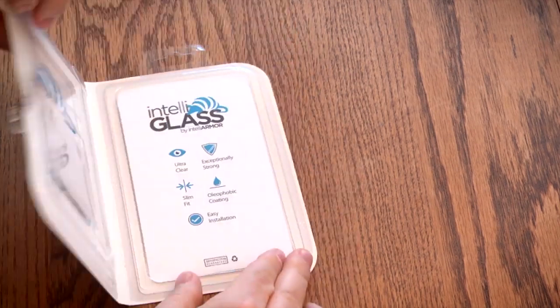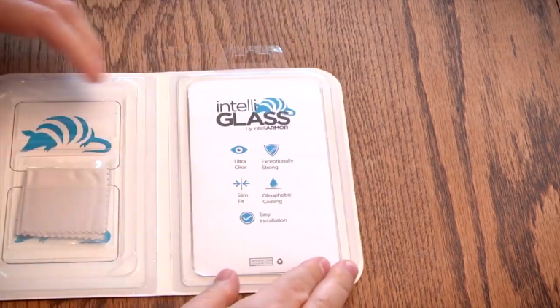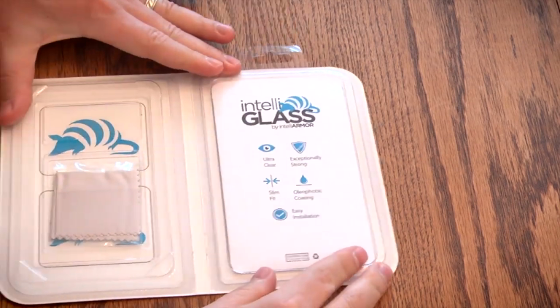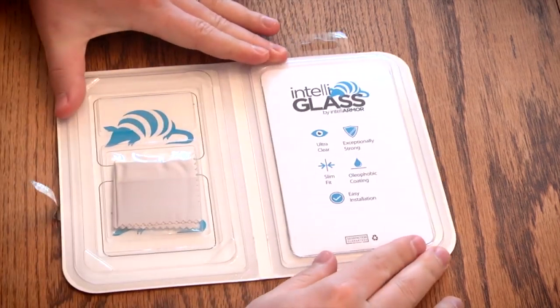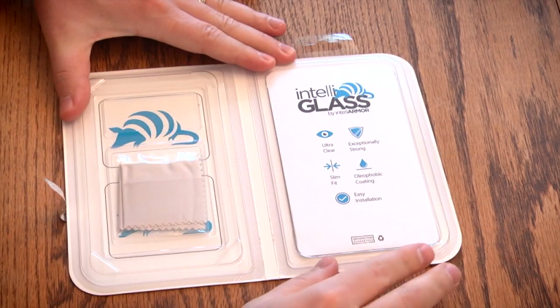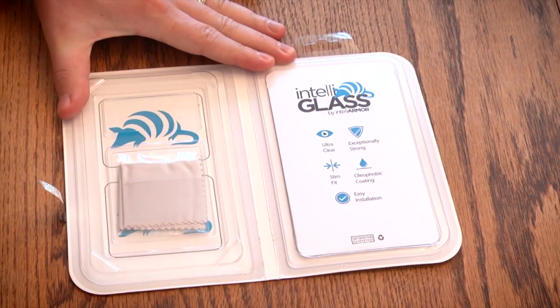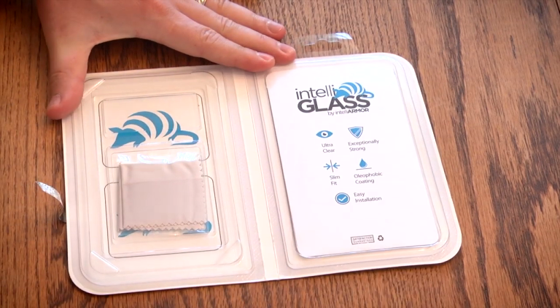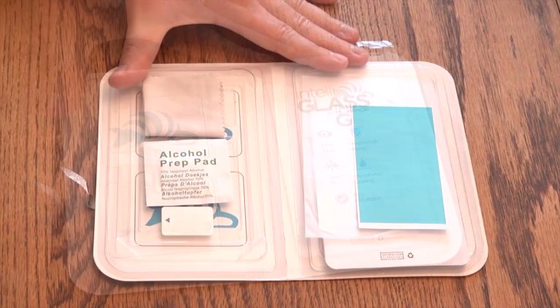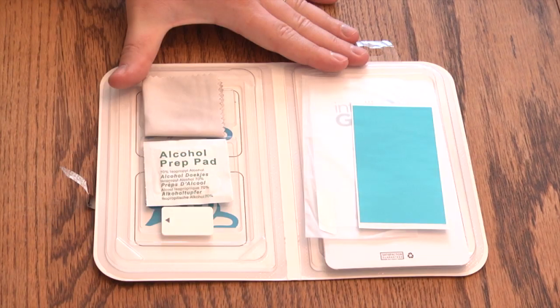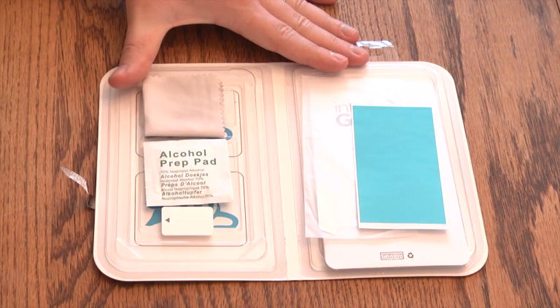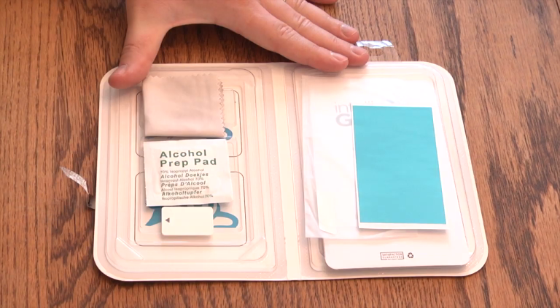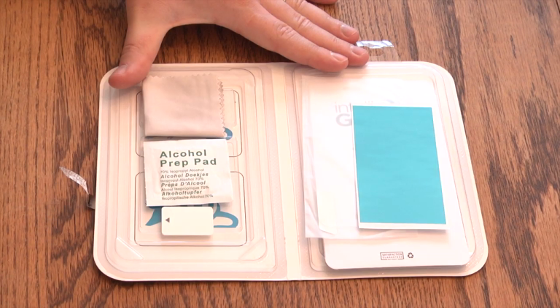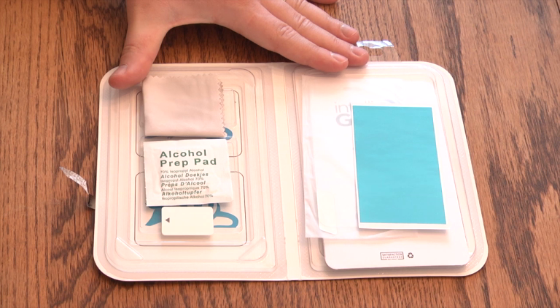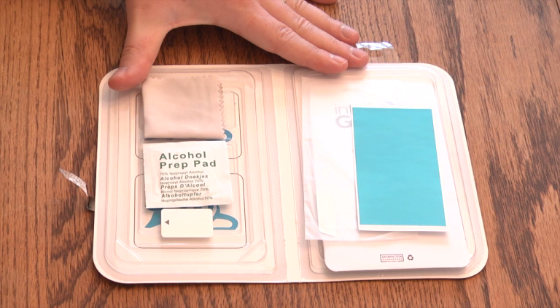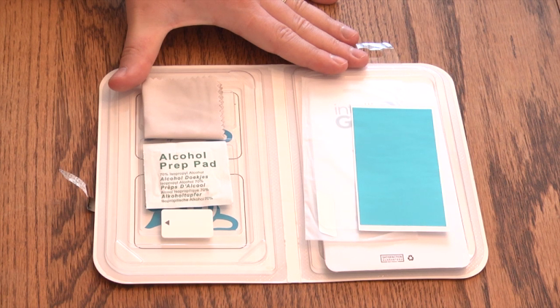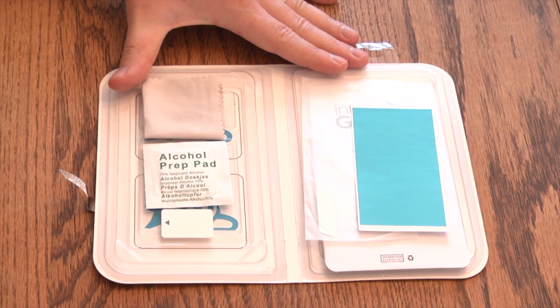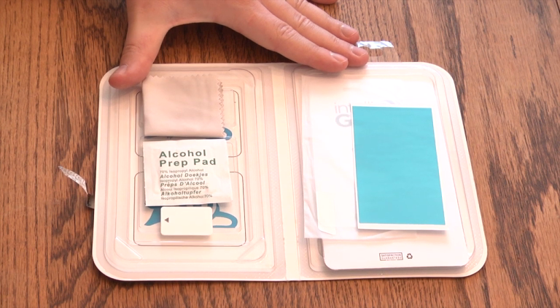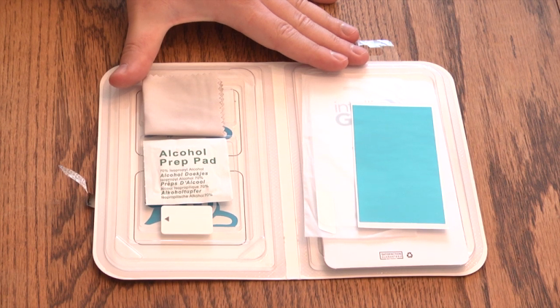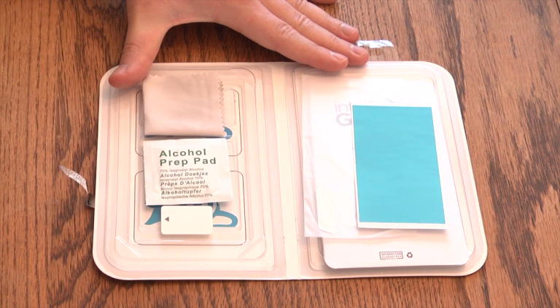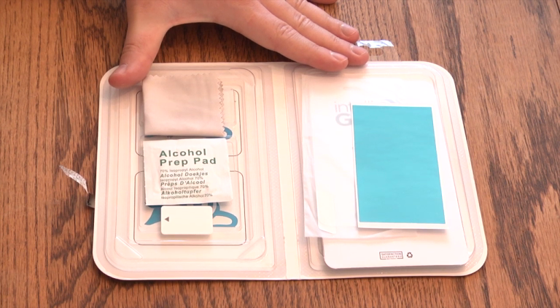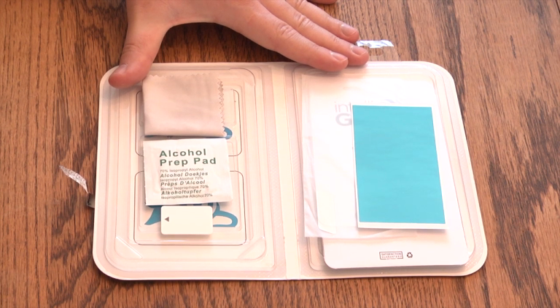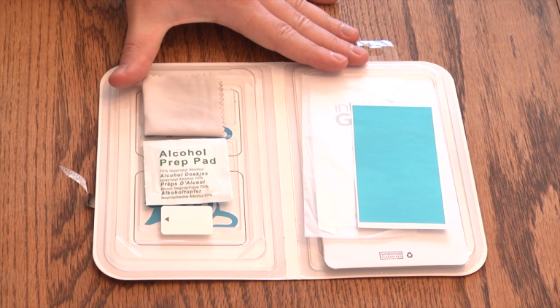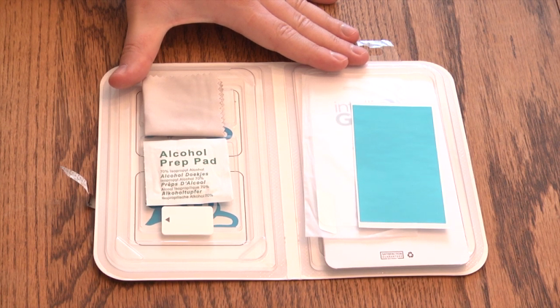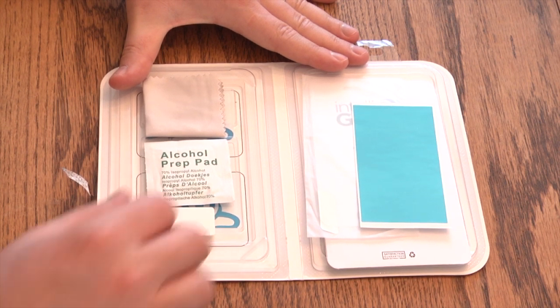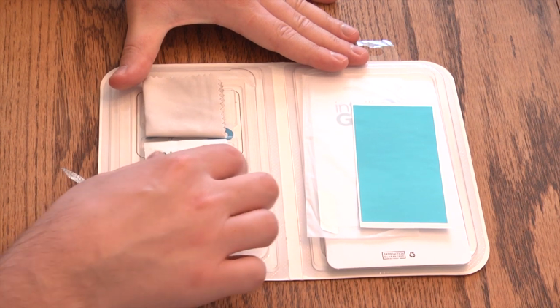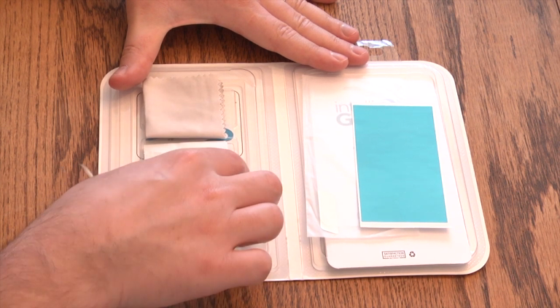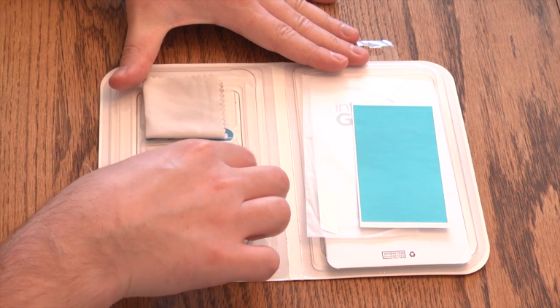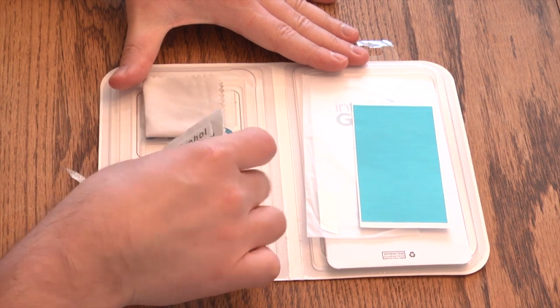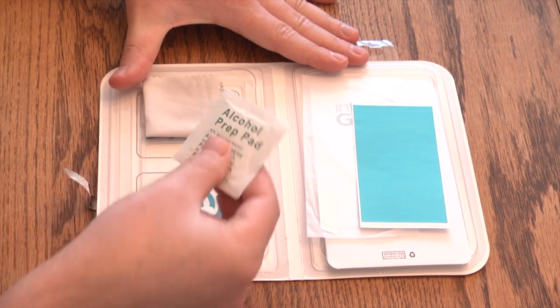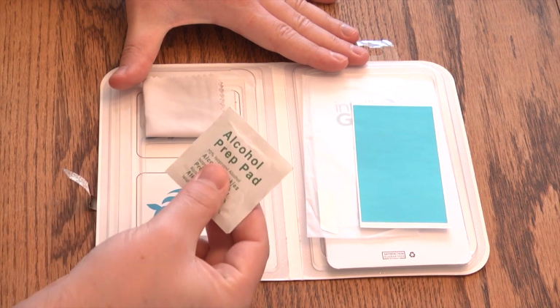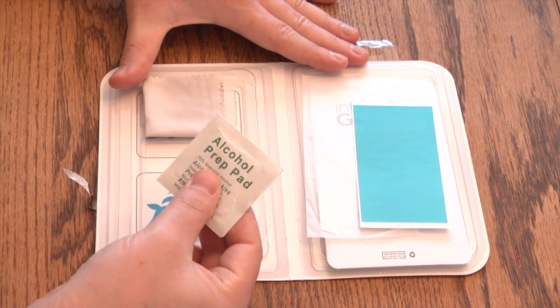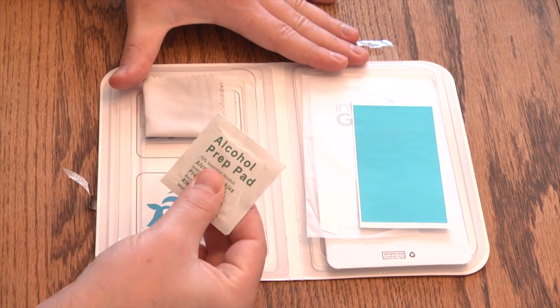Let's start by opening up the package. Inside the package you'll find an installation kit, instructions, and the IntelliGlass screen protector.